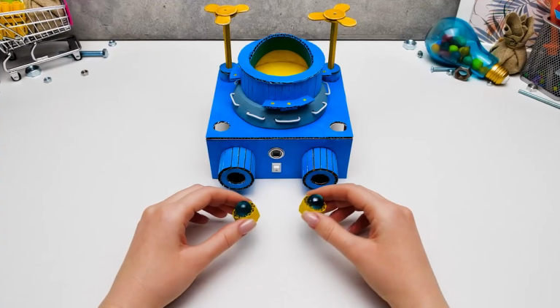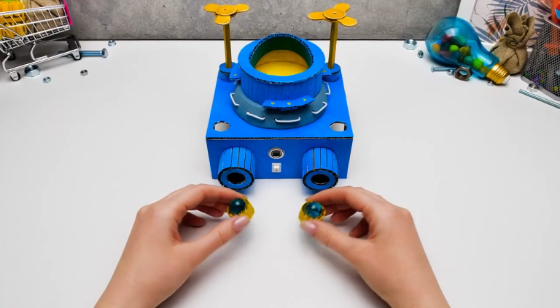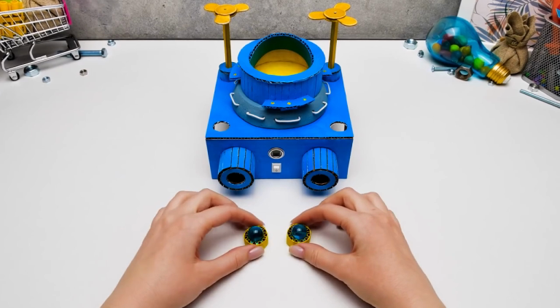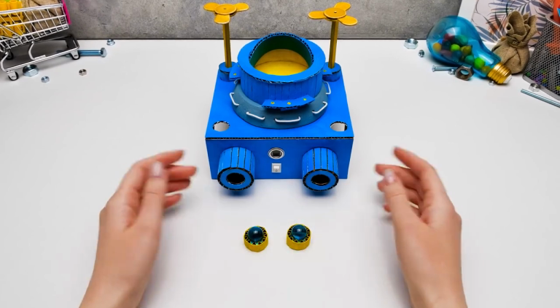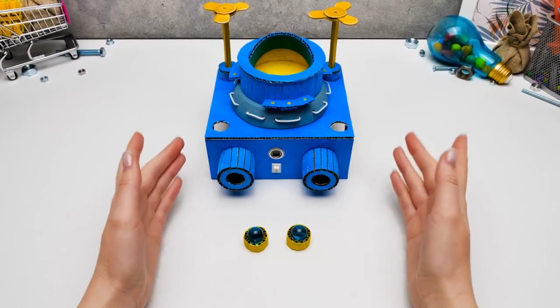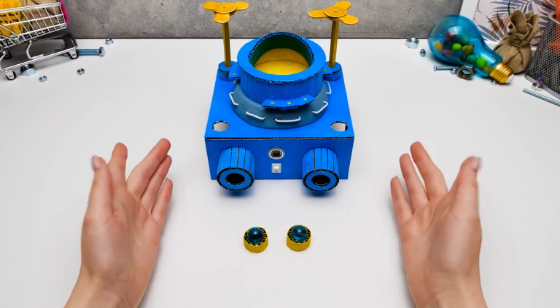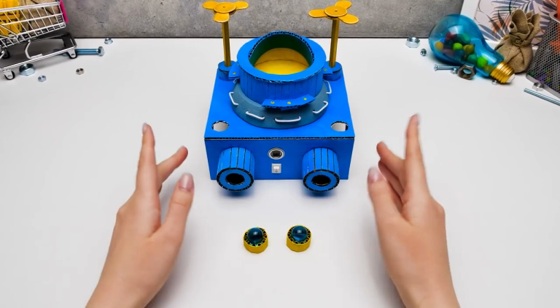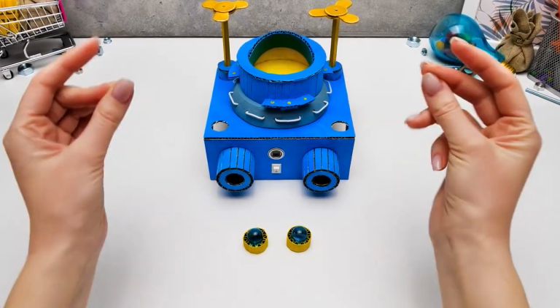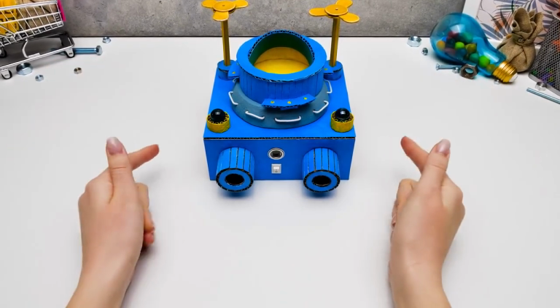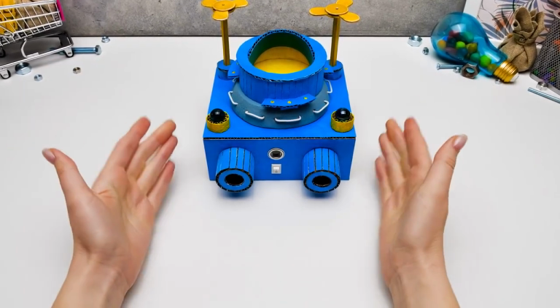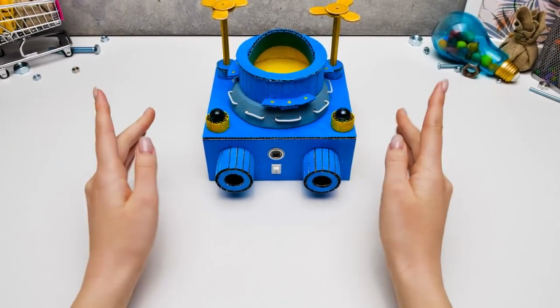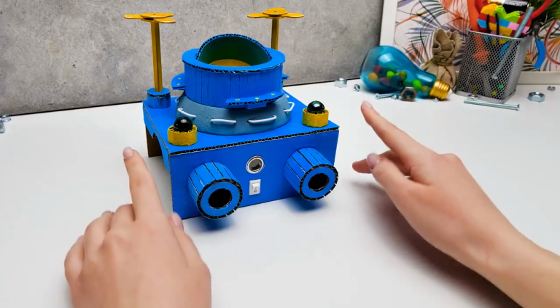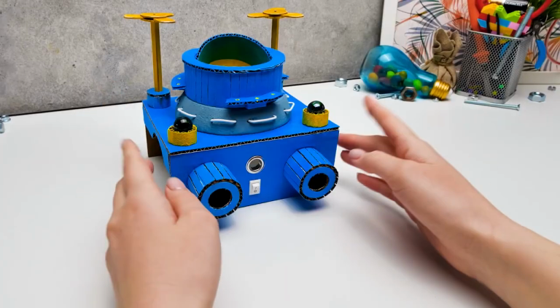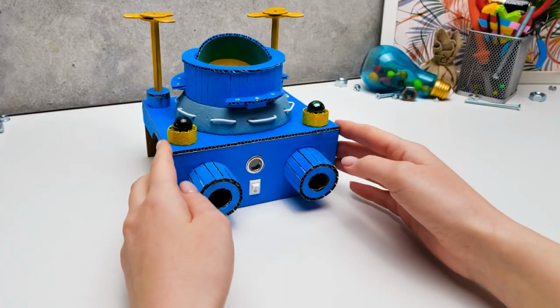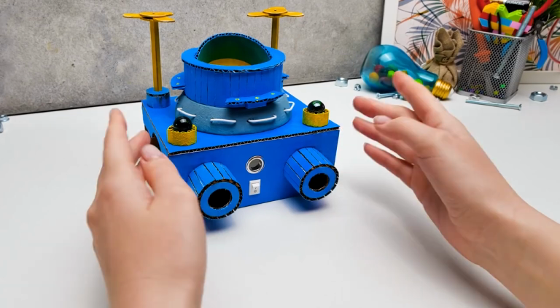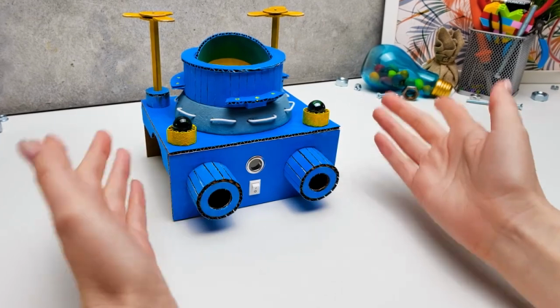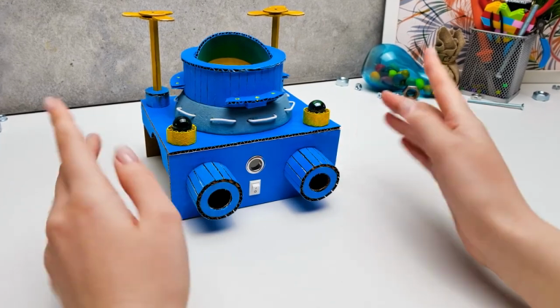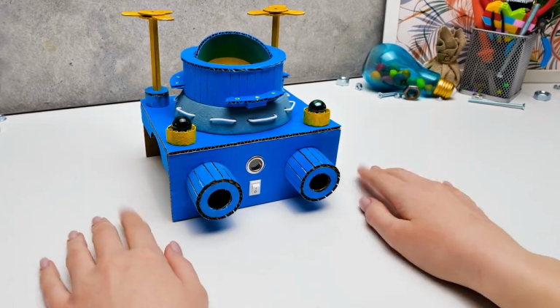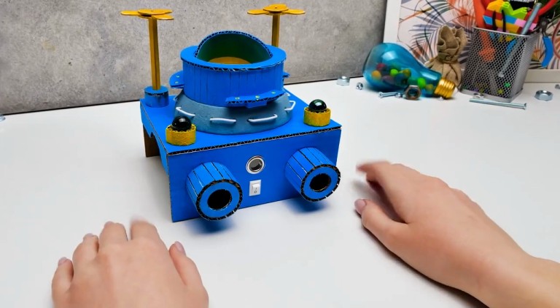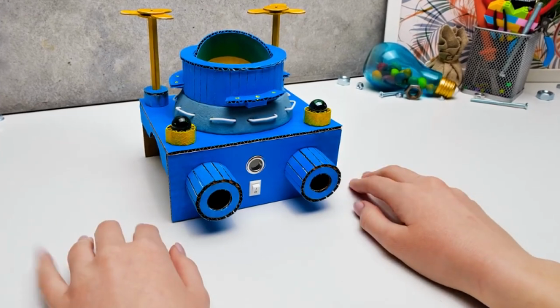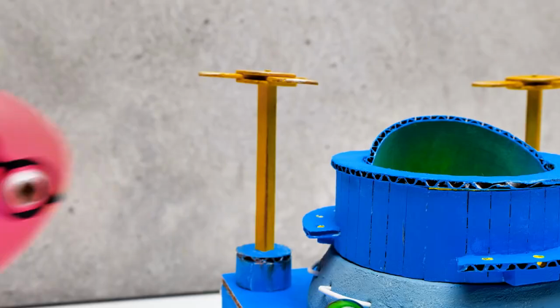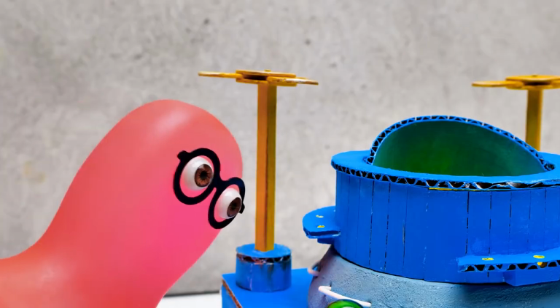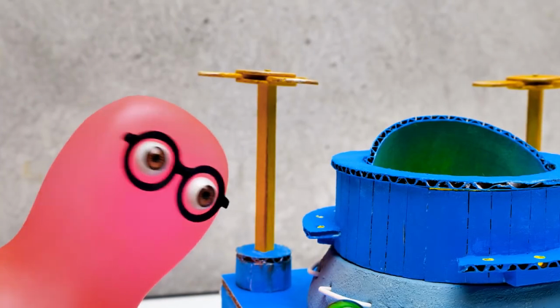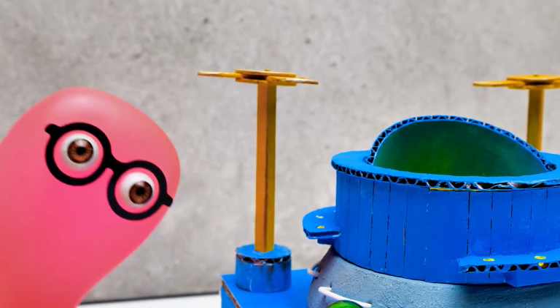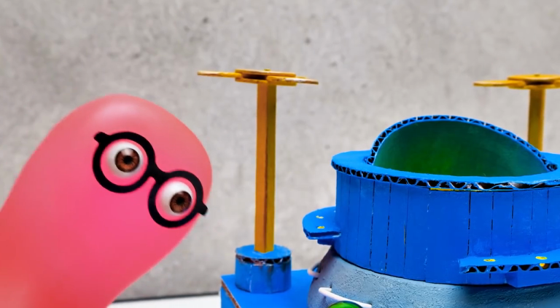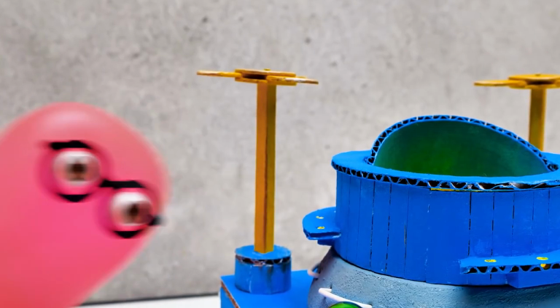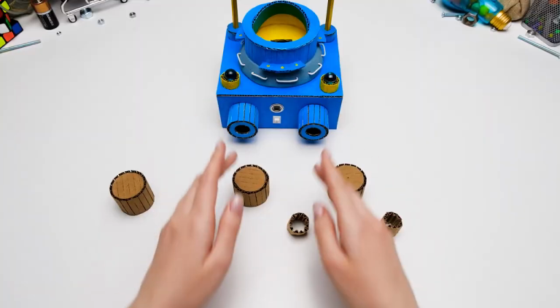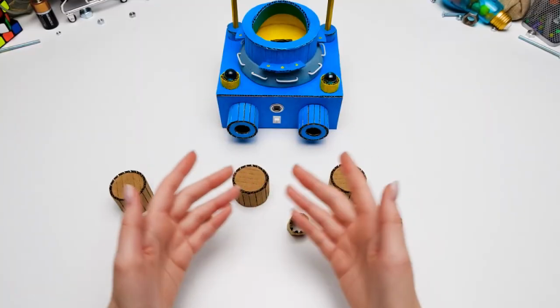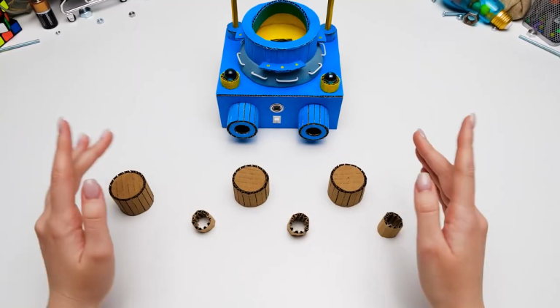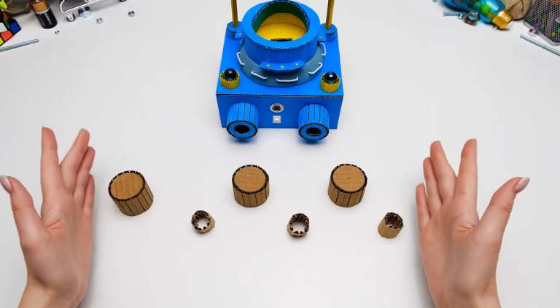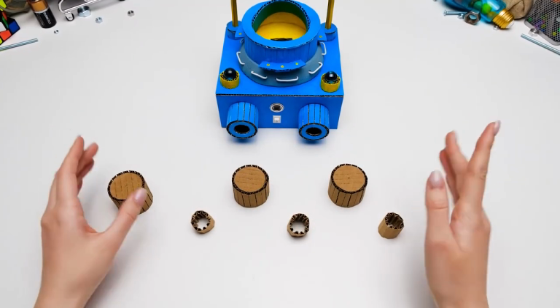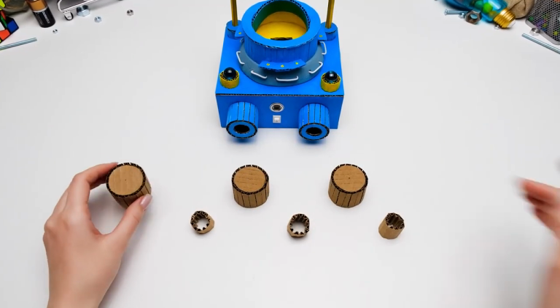We can think about that later! Maybe you guys have your own ideas too! Well, we made a cabin and crabby legs — what else do we need, Sammy? Crabby arms? Let's call them crabby claws!